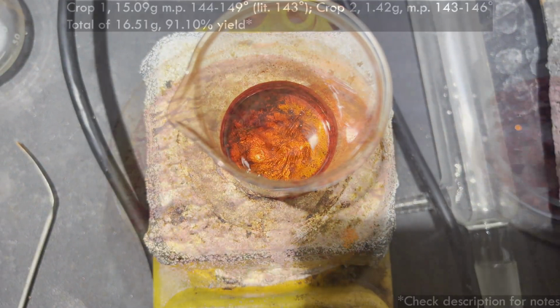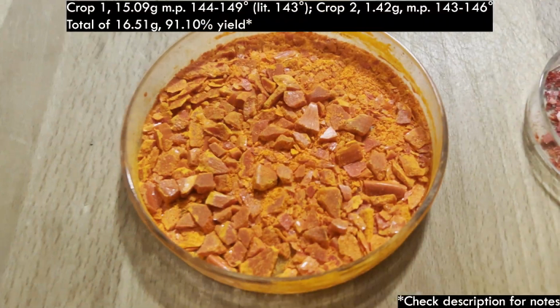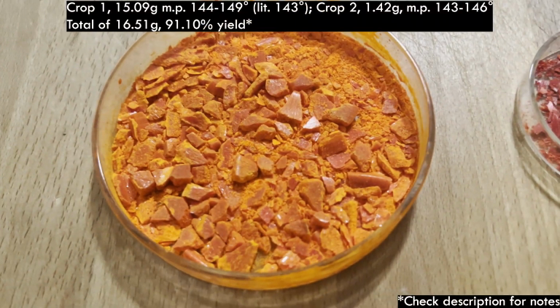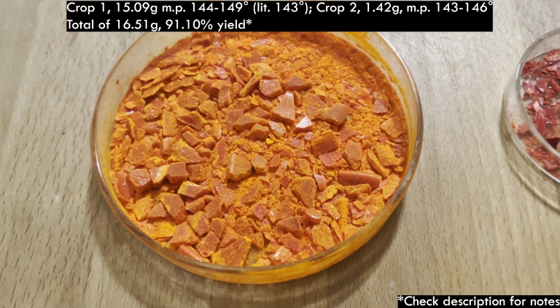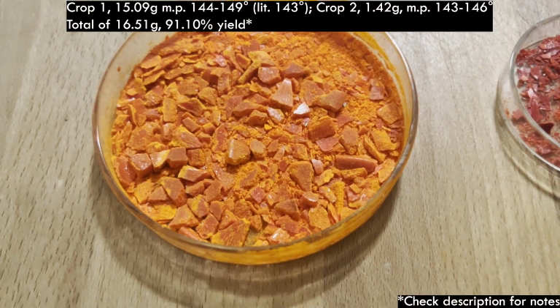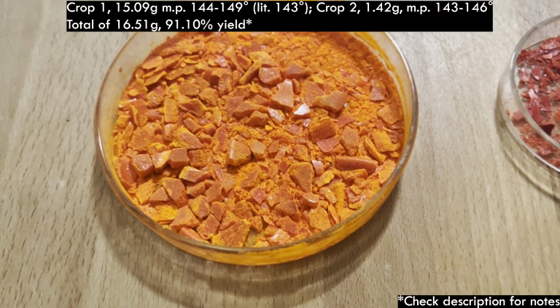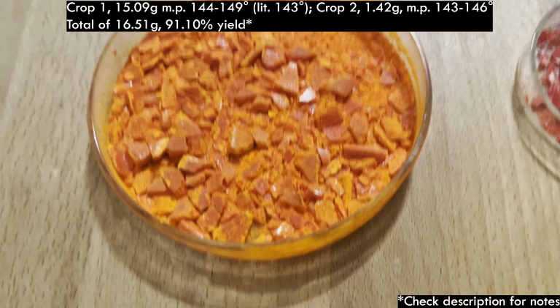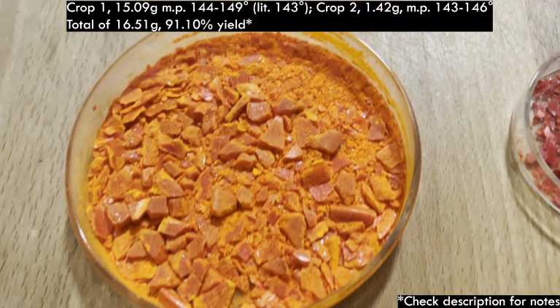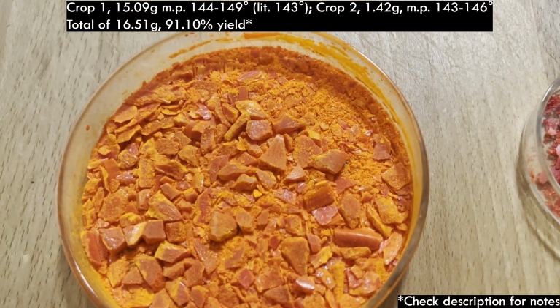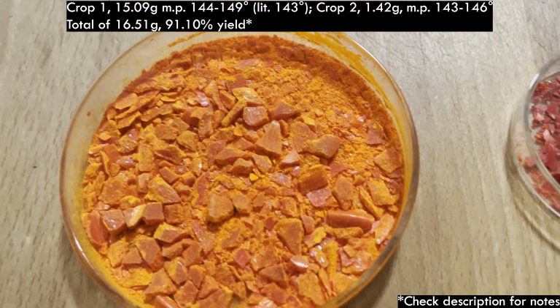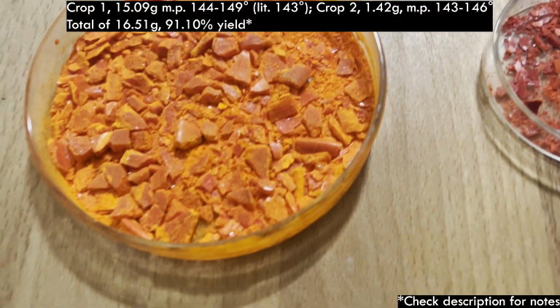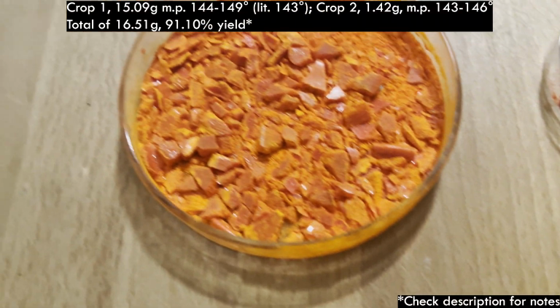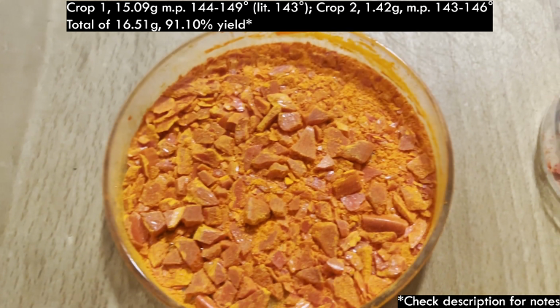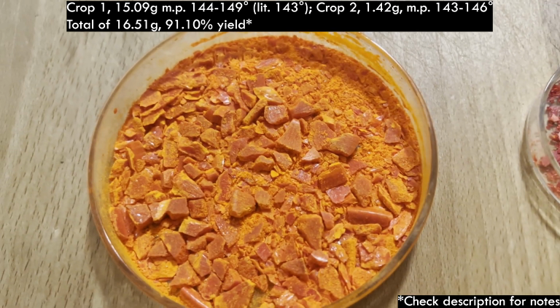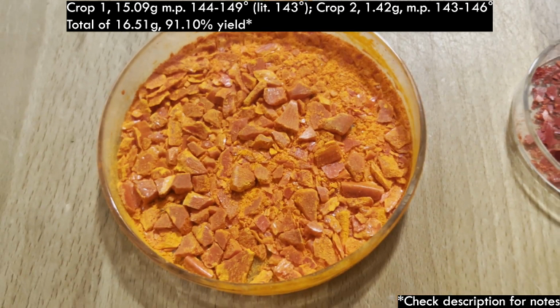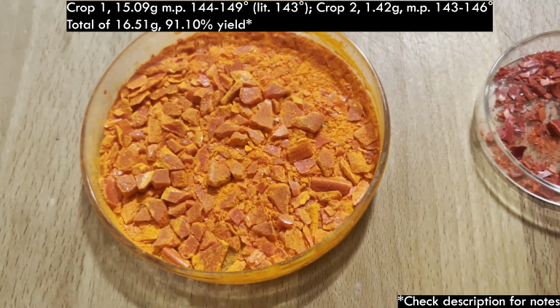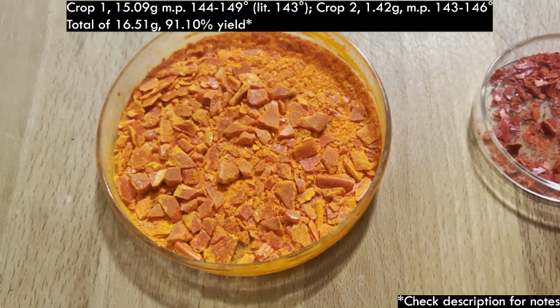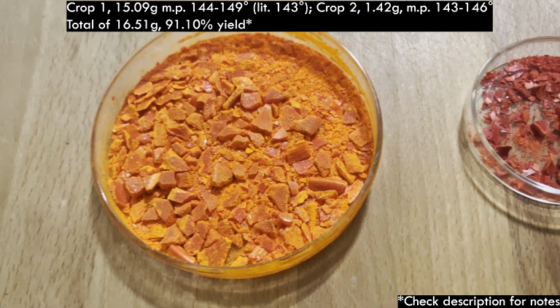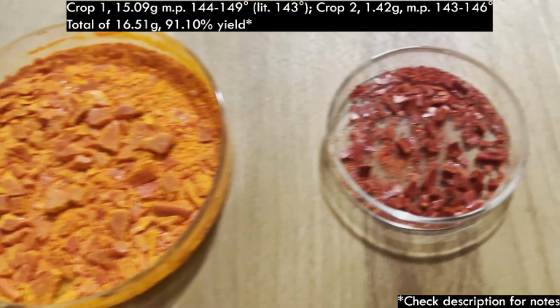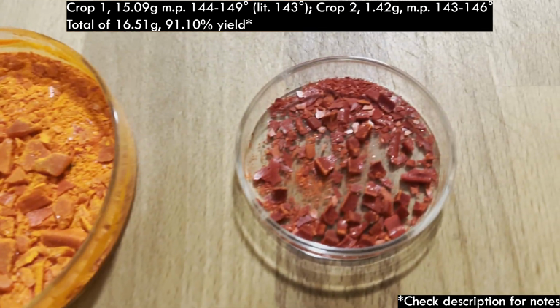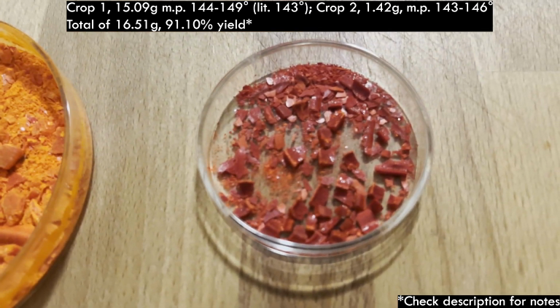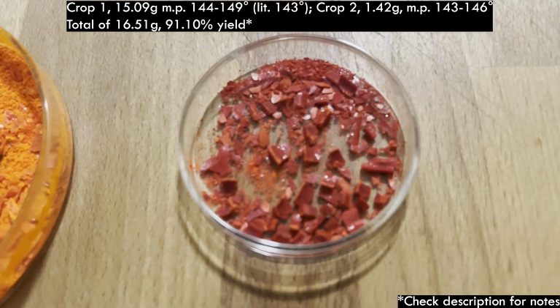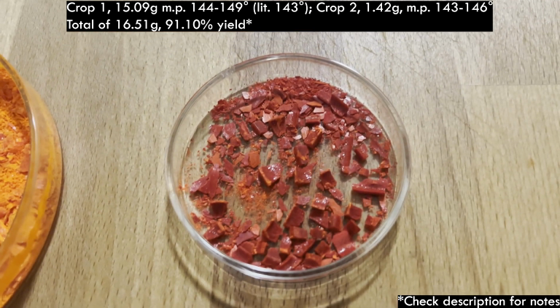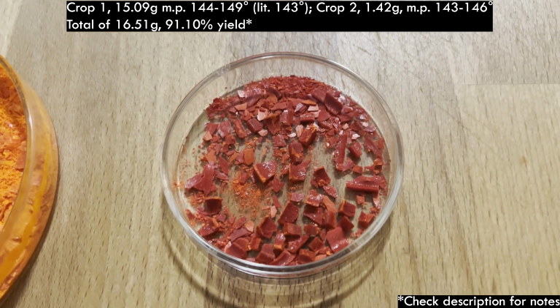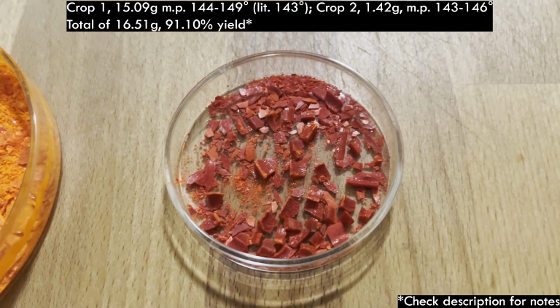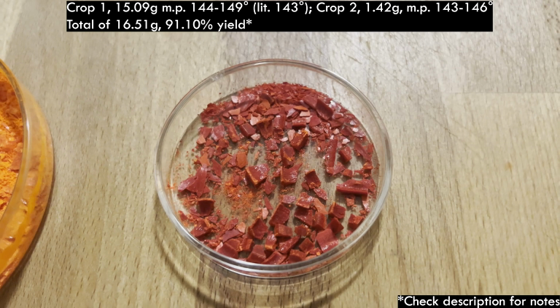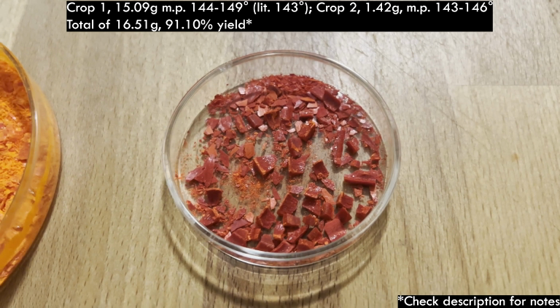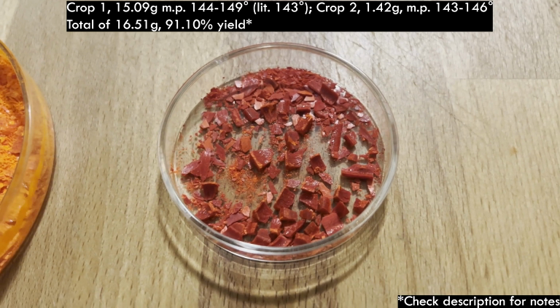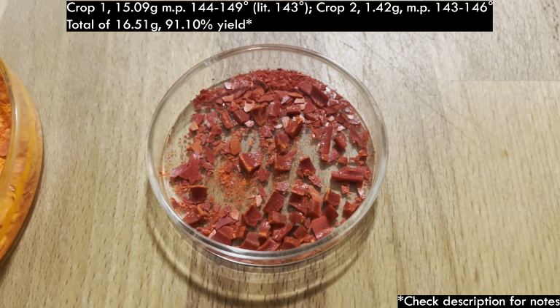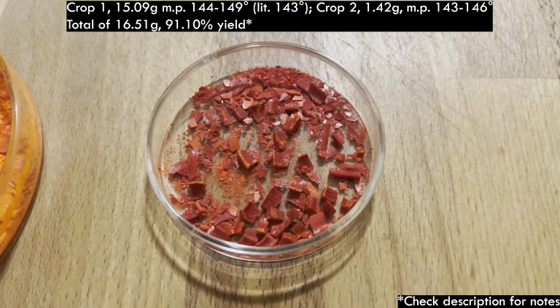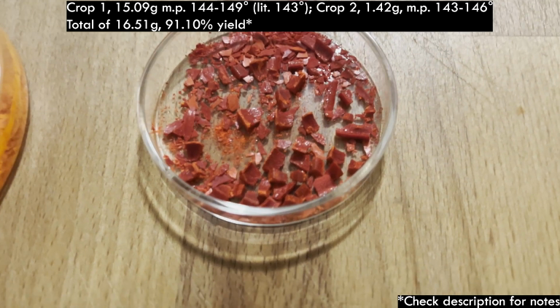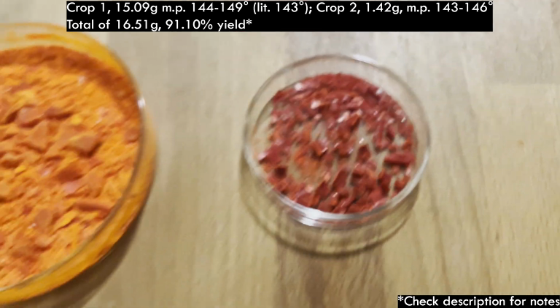Here are both crops of crystals, their weights, their melting points, and the total calculated yield. I'm happy with it. I don't know if there's anything I'd do differently — maybe shortening the reflux time, but that's pretty much it.